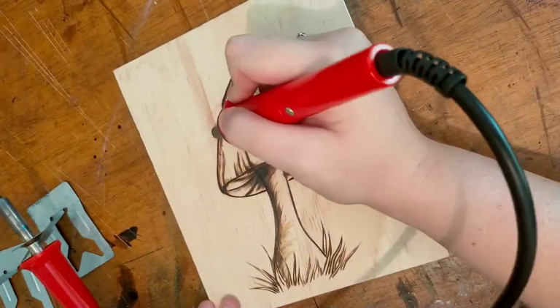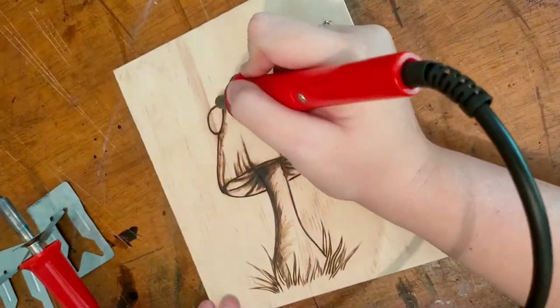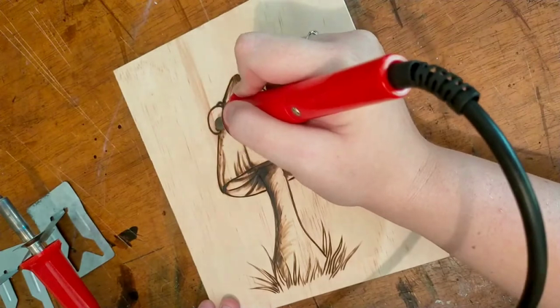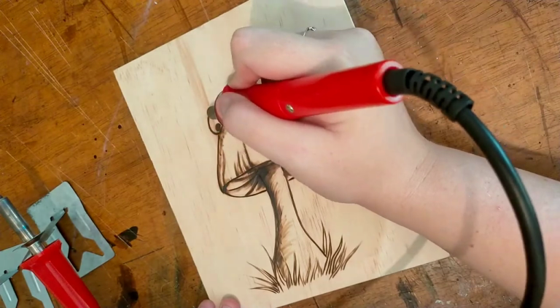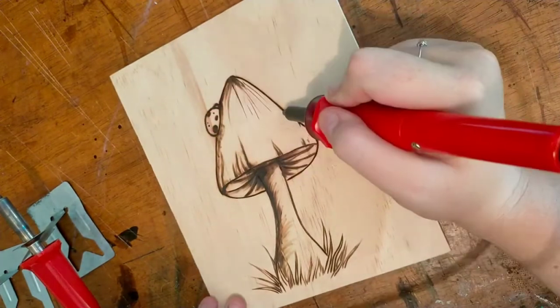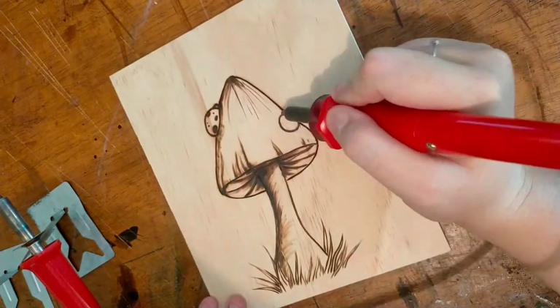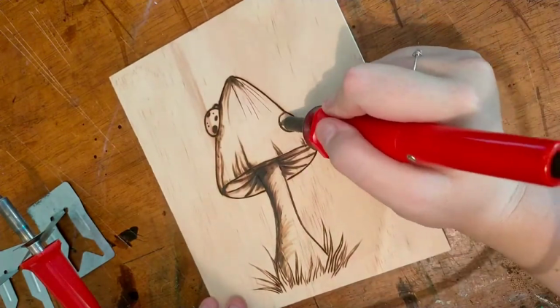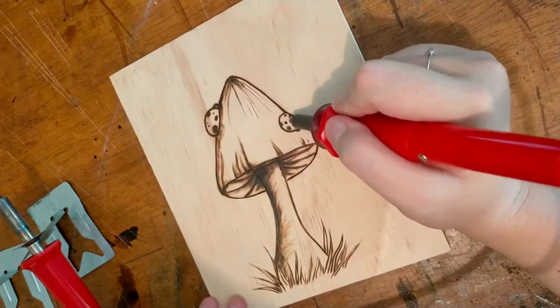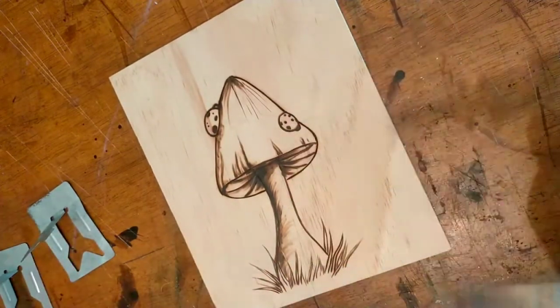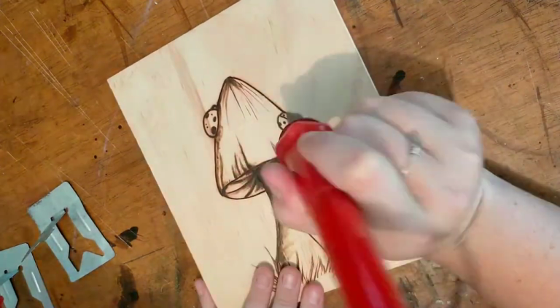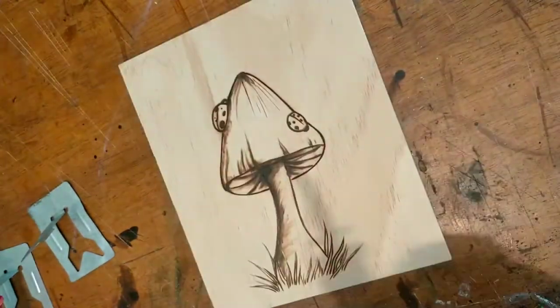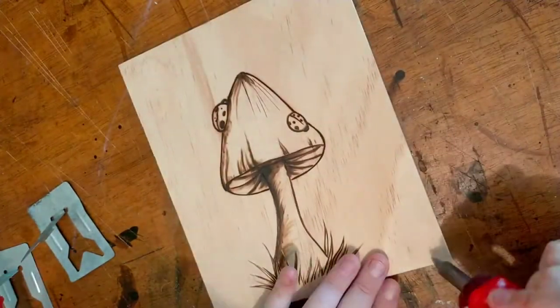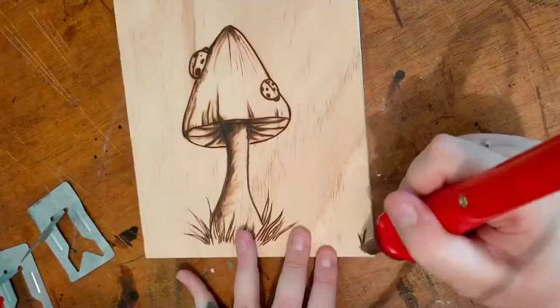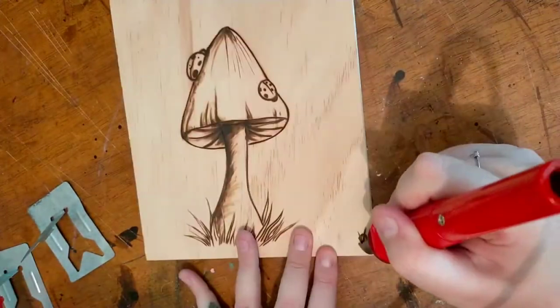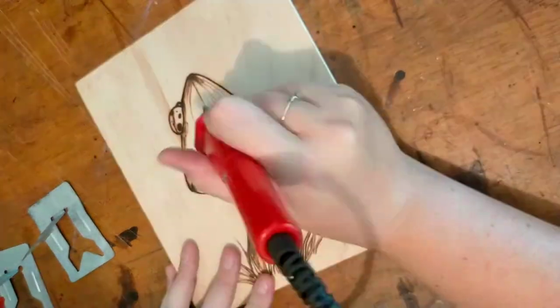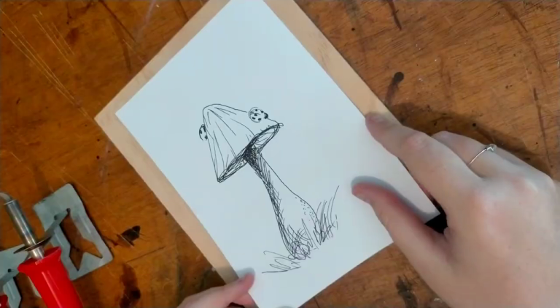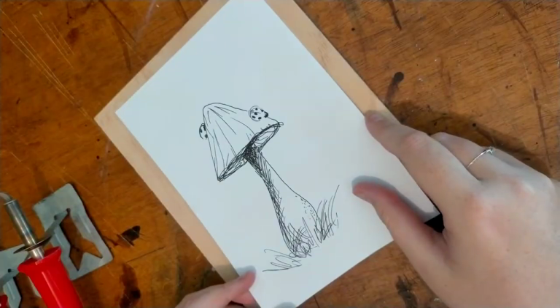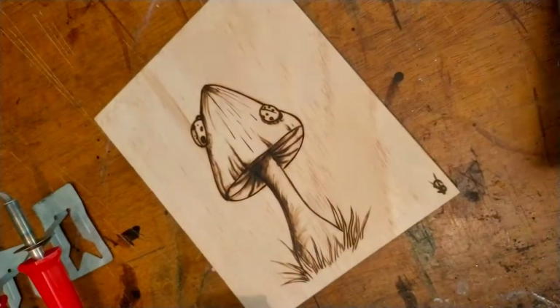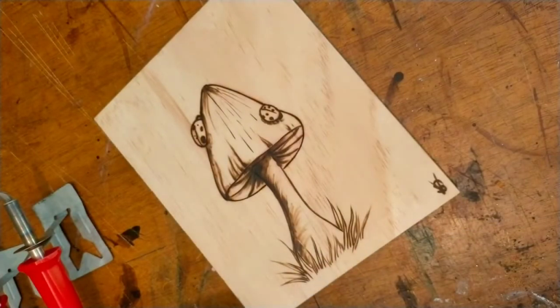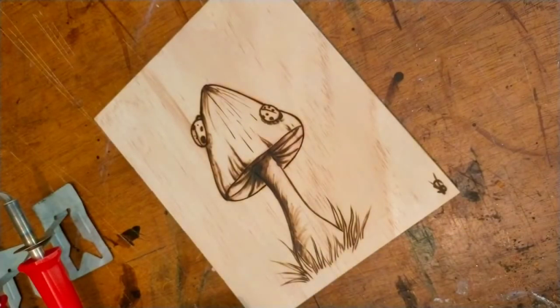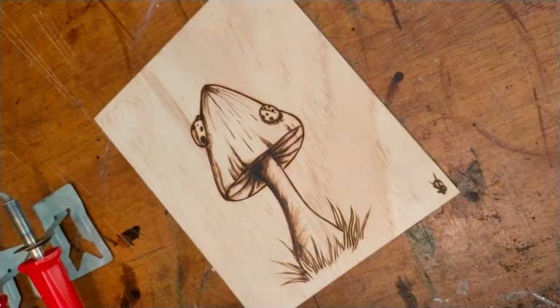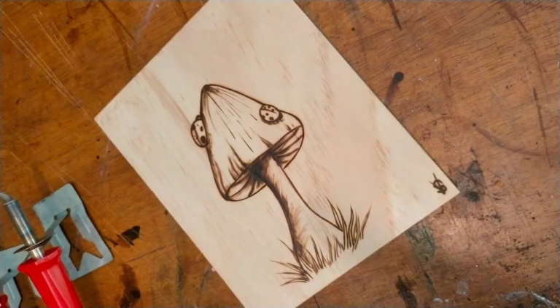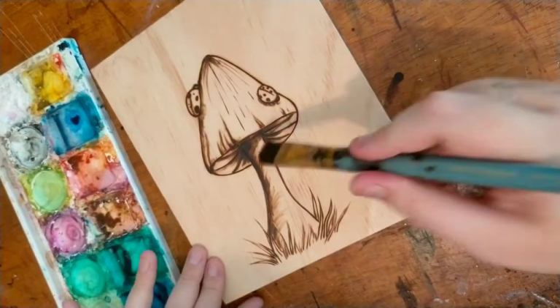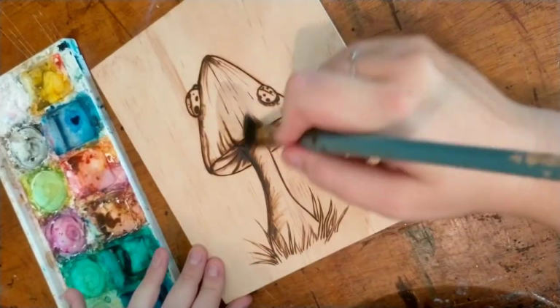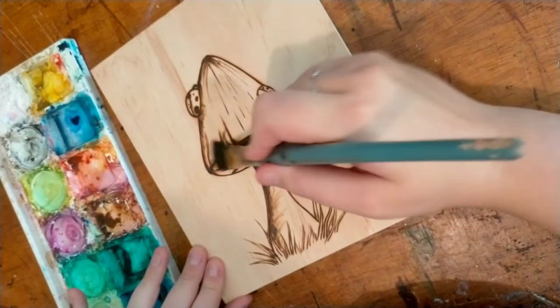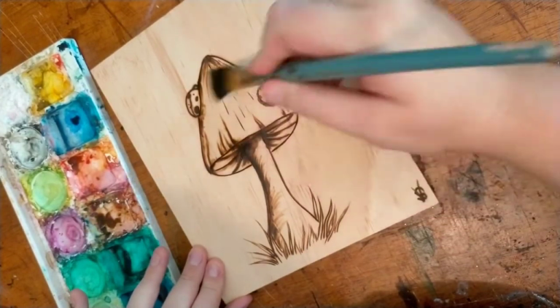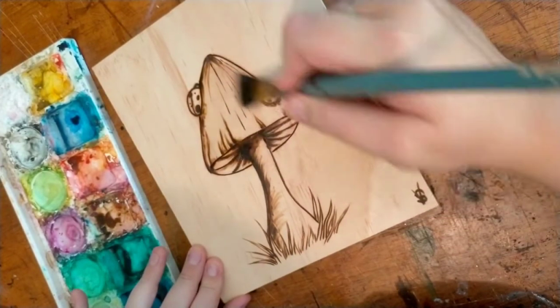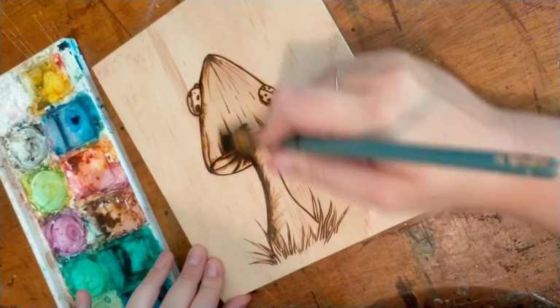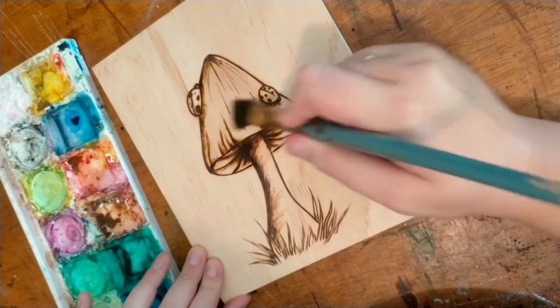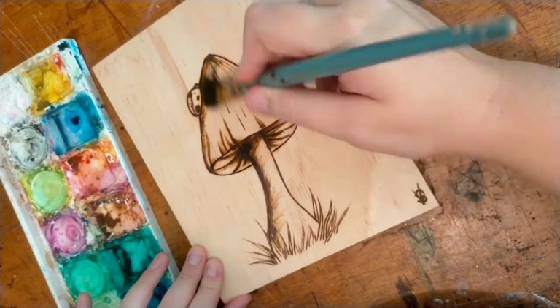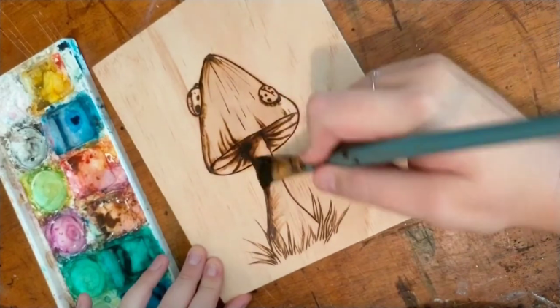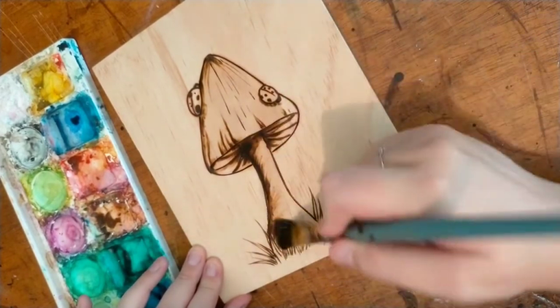Swapping to our round tool, I'm going to make myself some lady beetles — circles and dots, that's all that was. I took this and made it into this. This is why we use the watercolour pencil: I can wash it out.